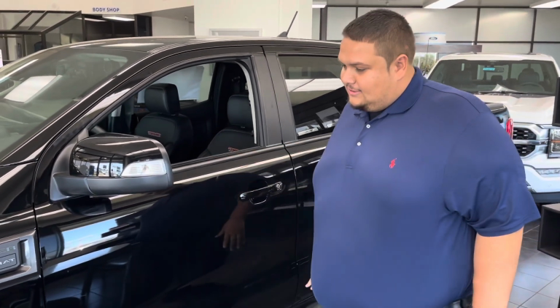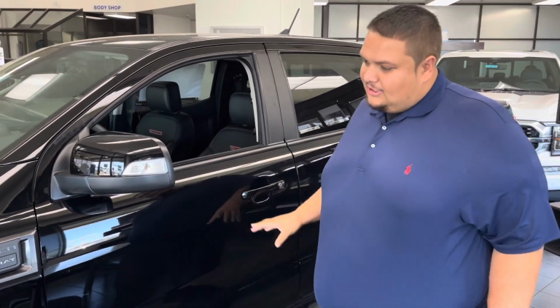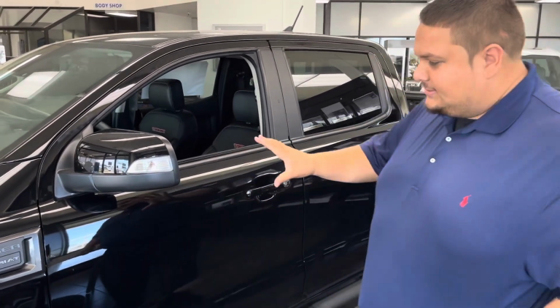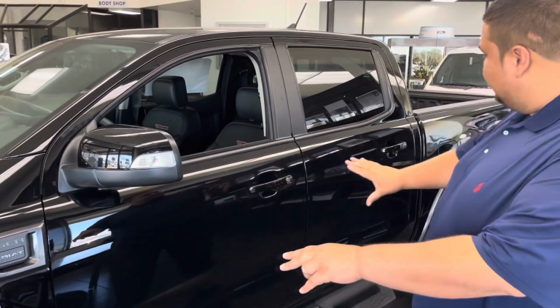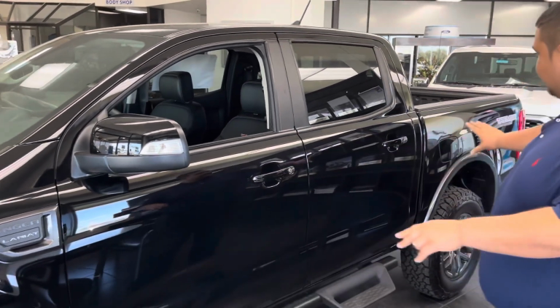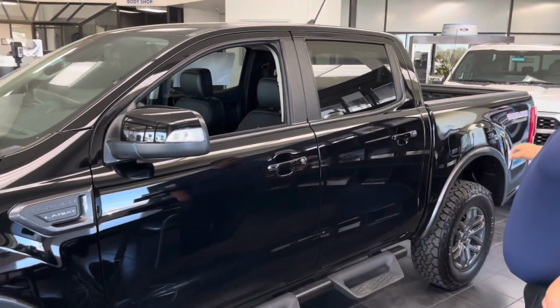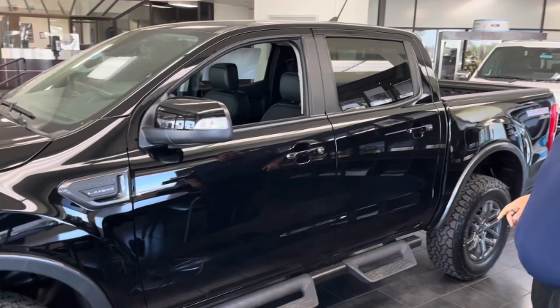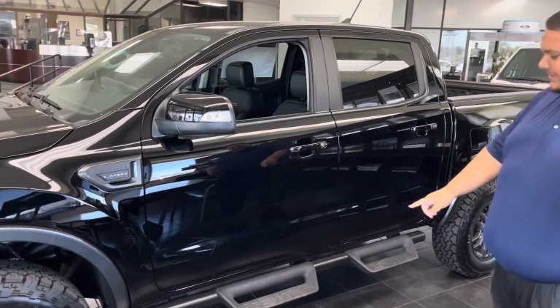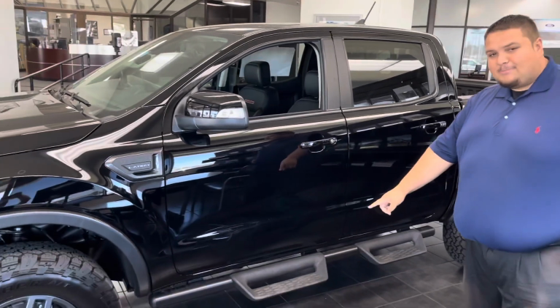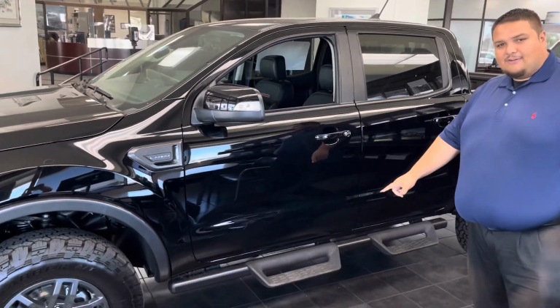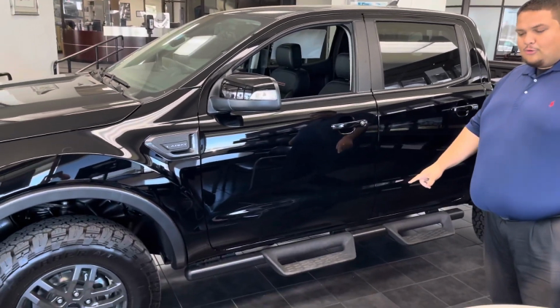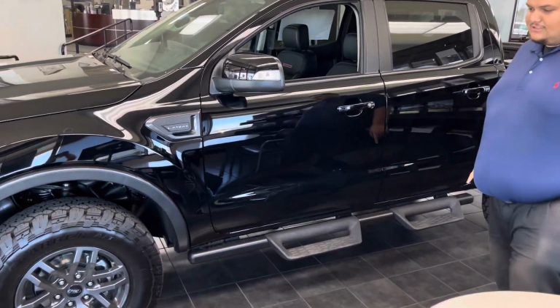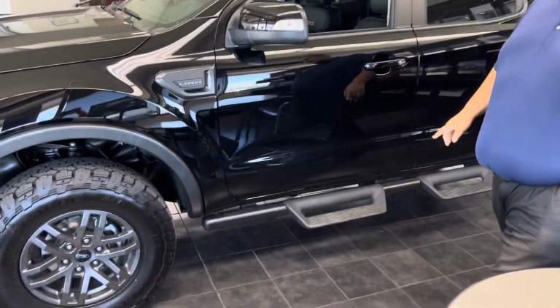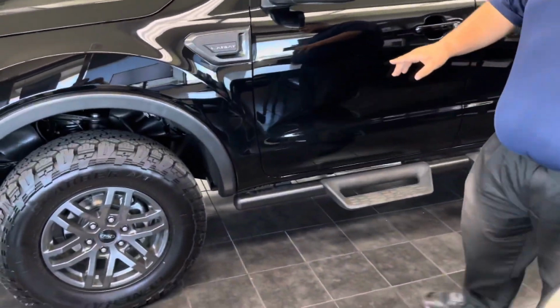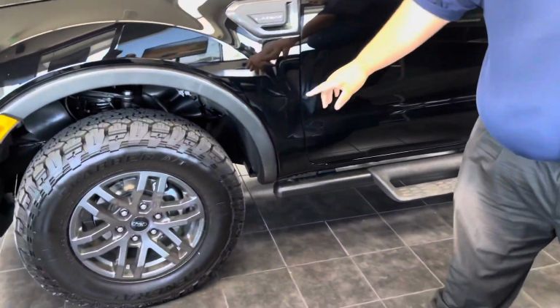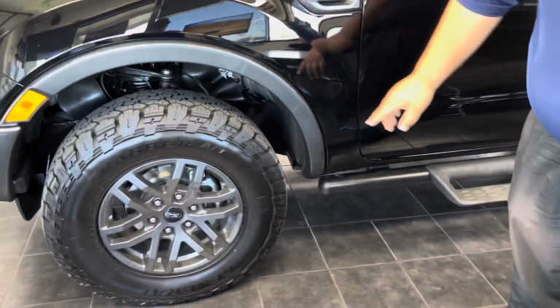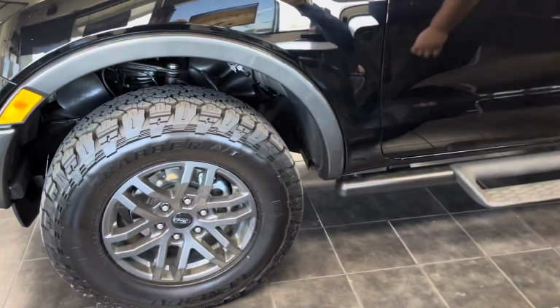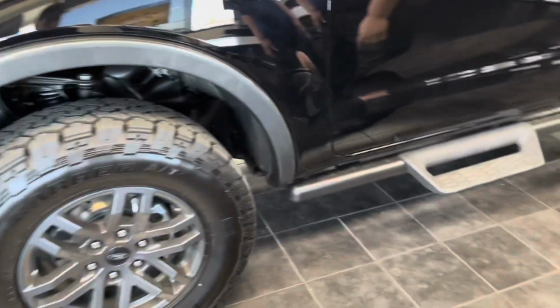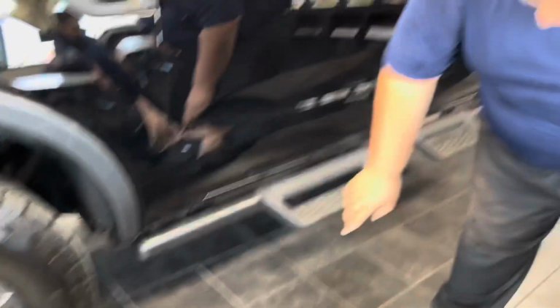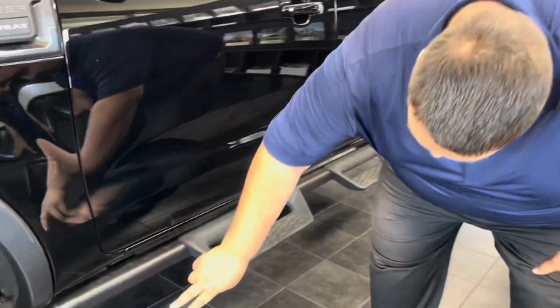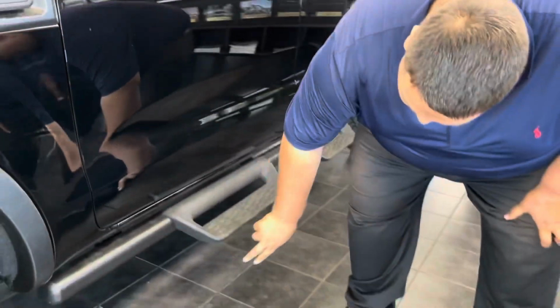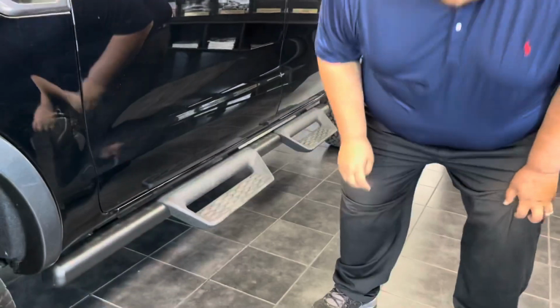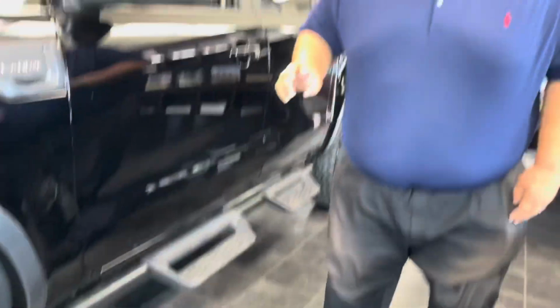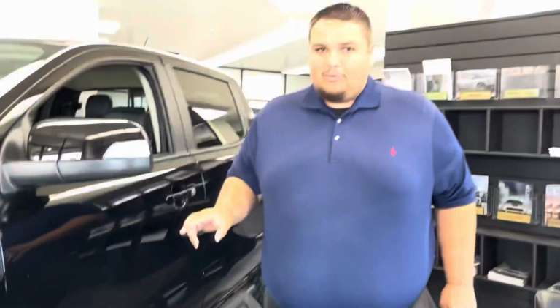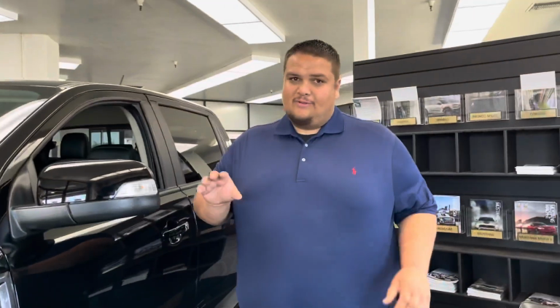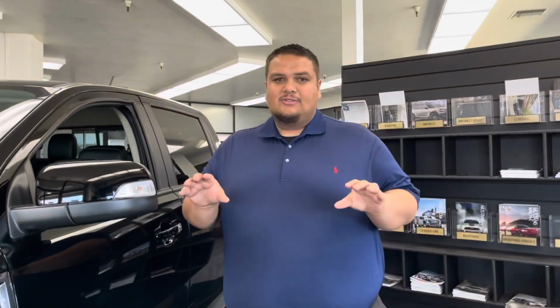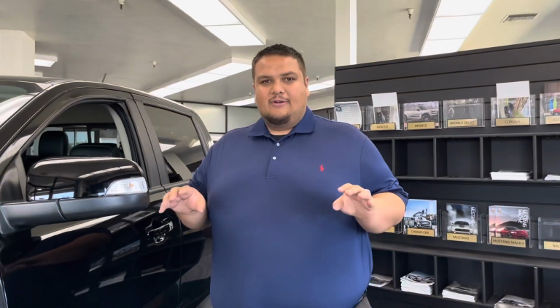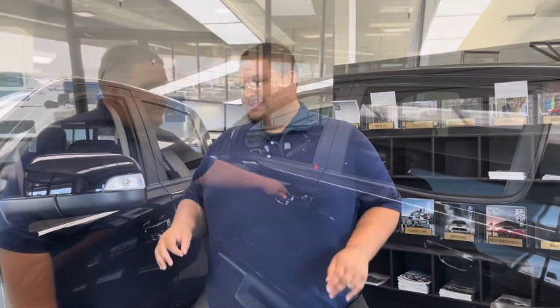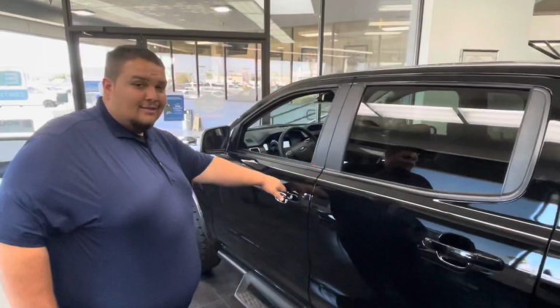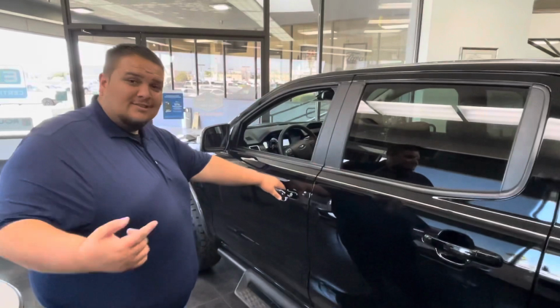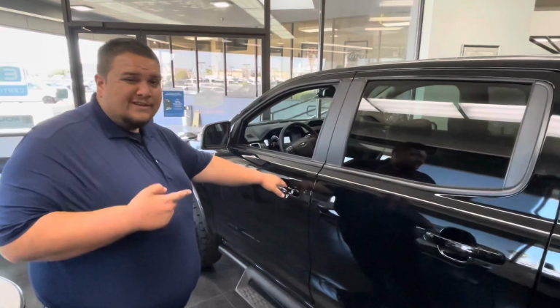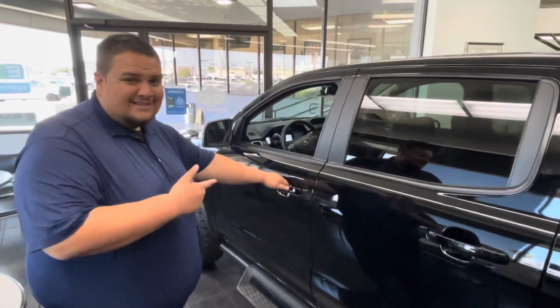Look at this sleek look of it. It's got the Raptor light running boards and the off-road tires. You can't see under, but it has a skid plate for all those off-roading needs. Let's take a look at some of the features inside.